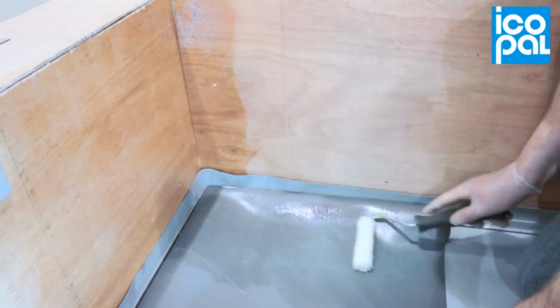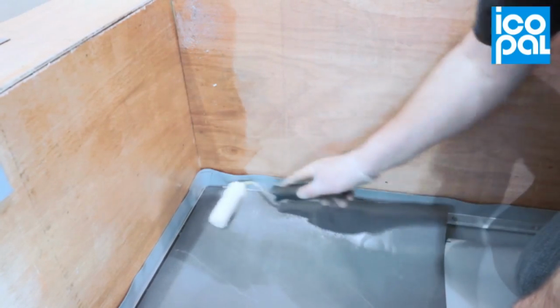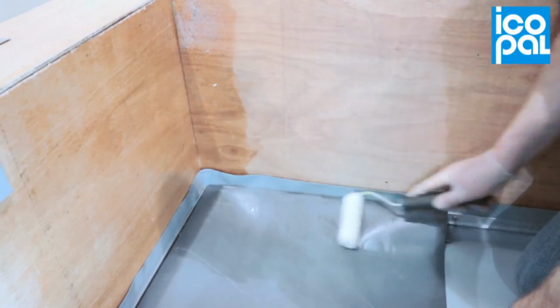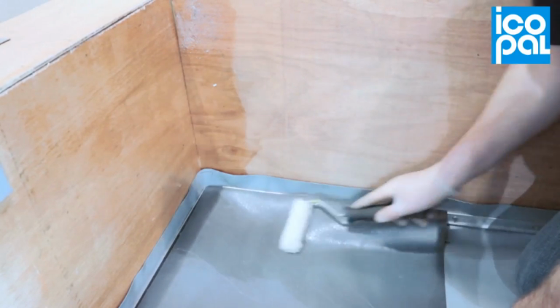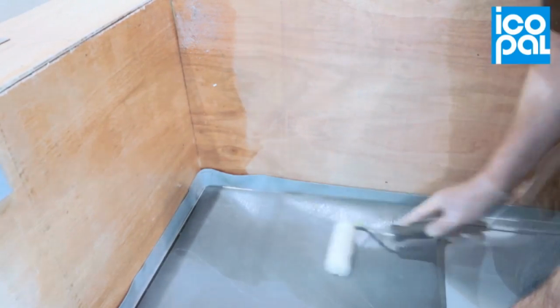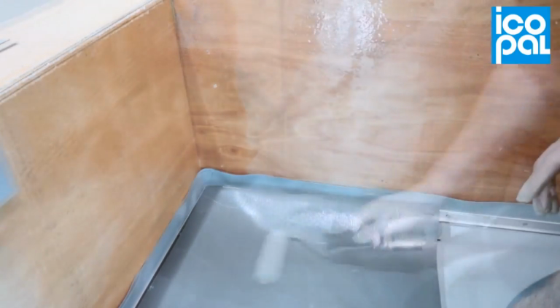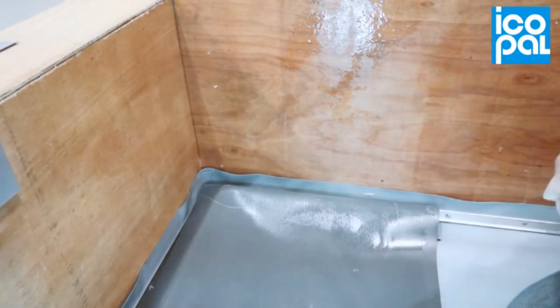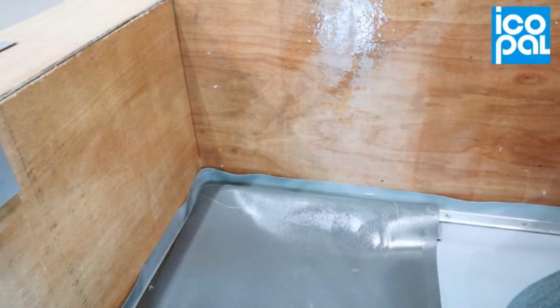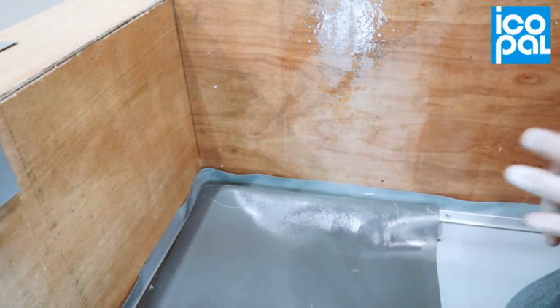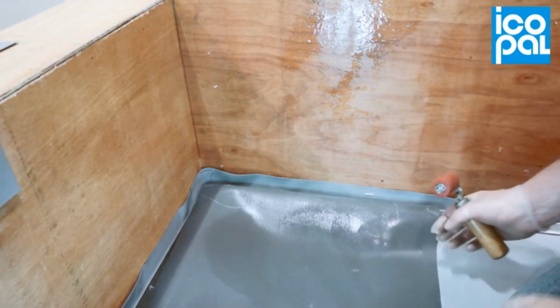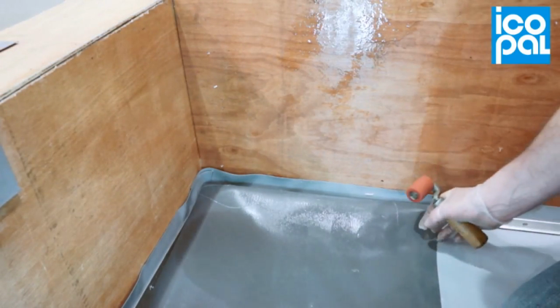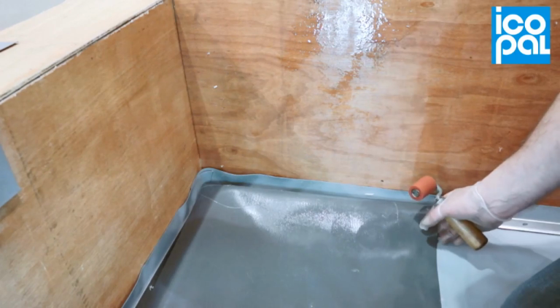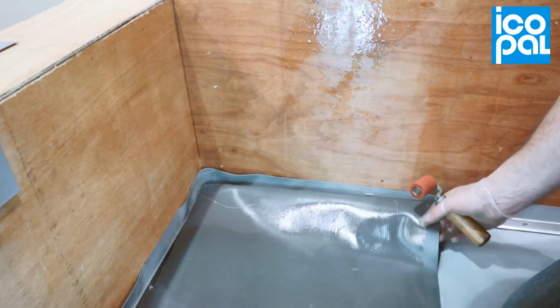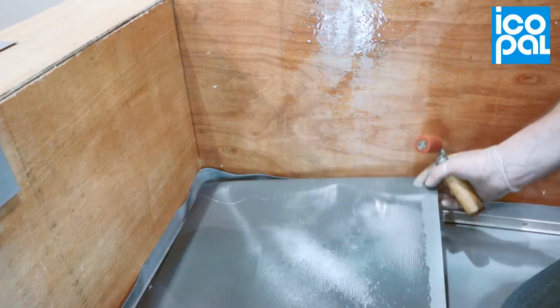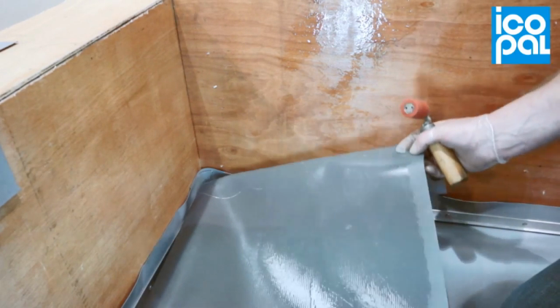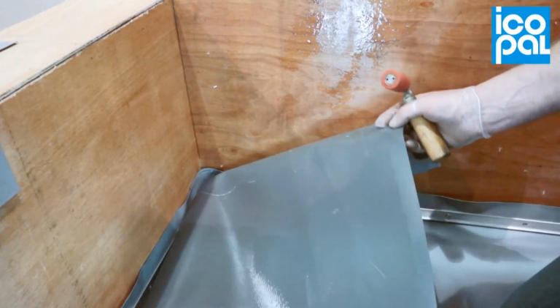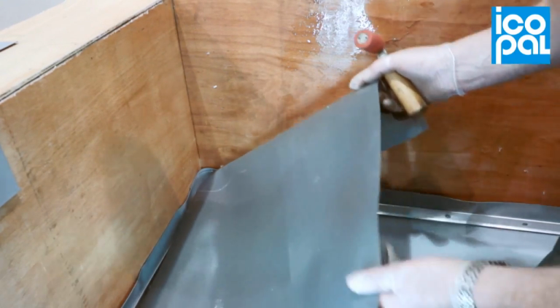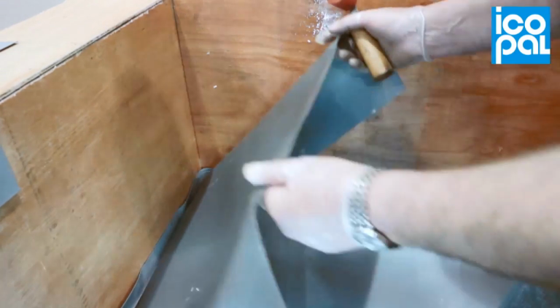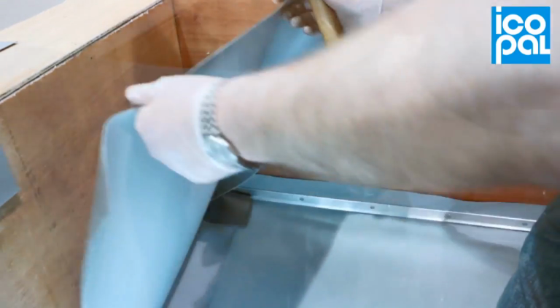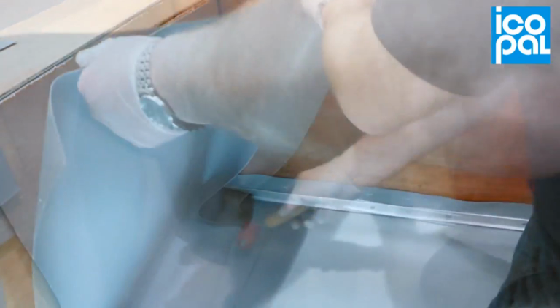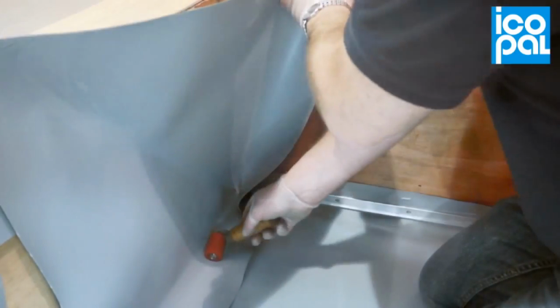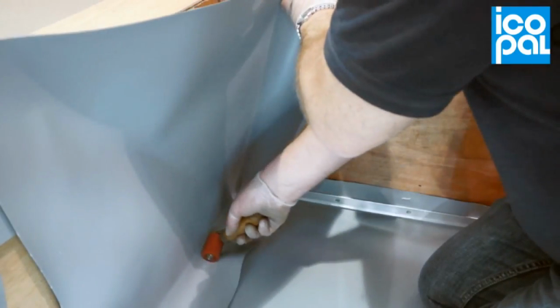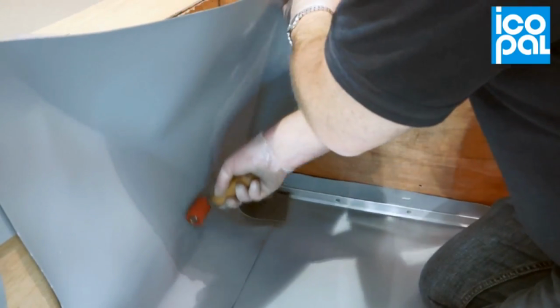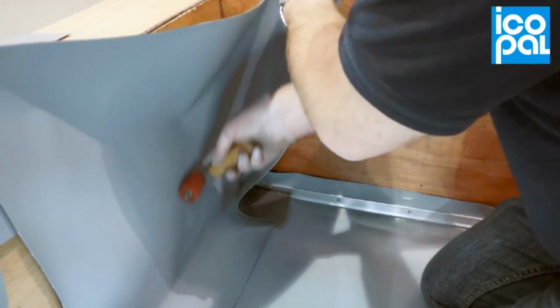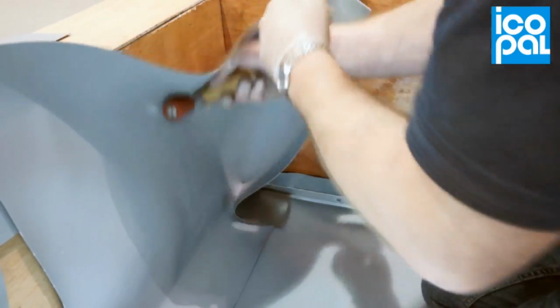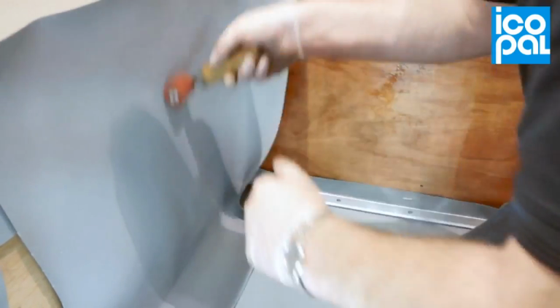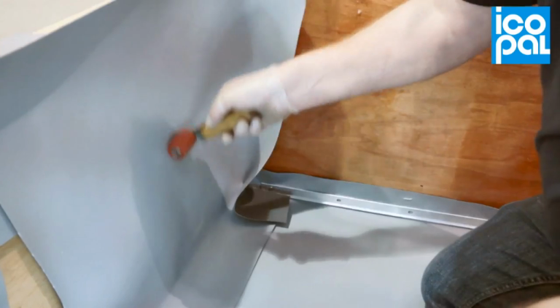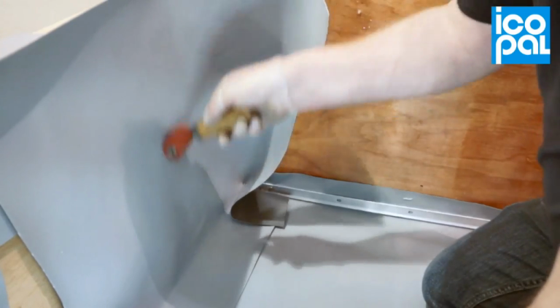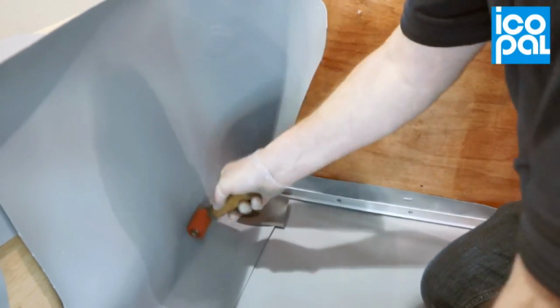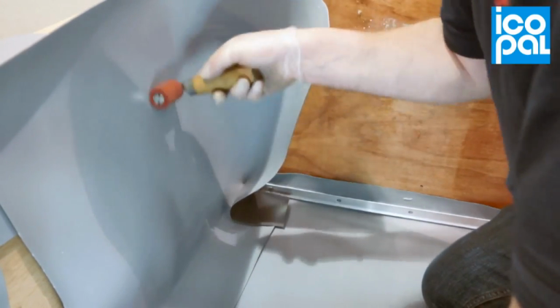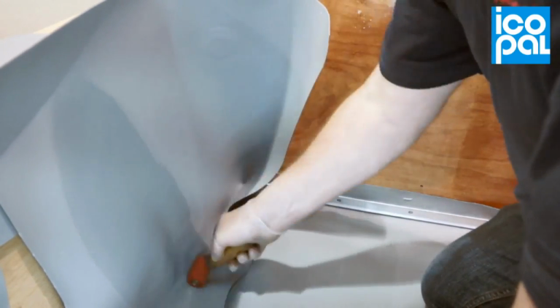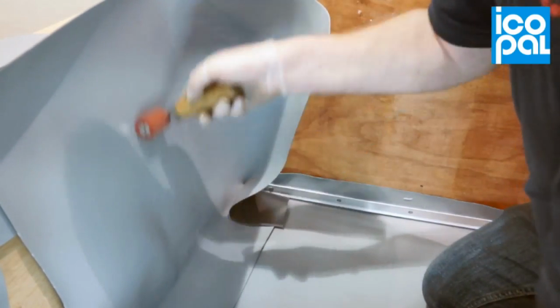Be sure to leave an adhesive free overlap with the field sheet below. Bring the two surfaces together. Using the seam roller, press the membrane against the upstand.